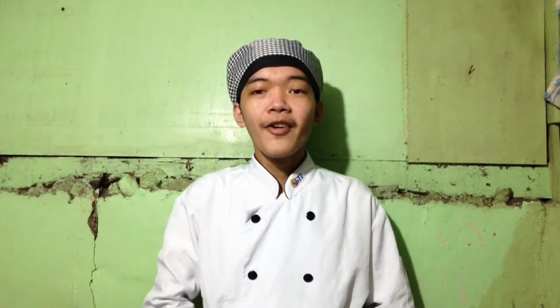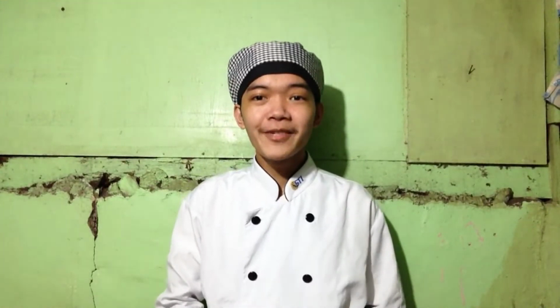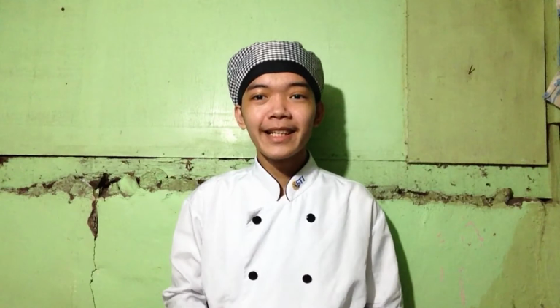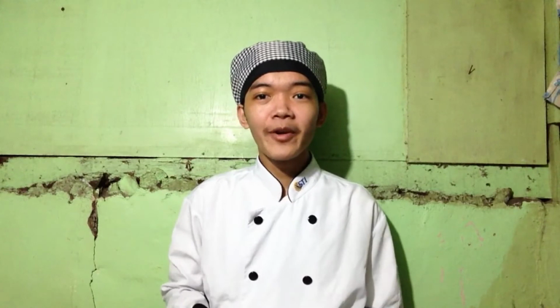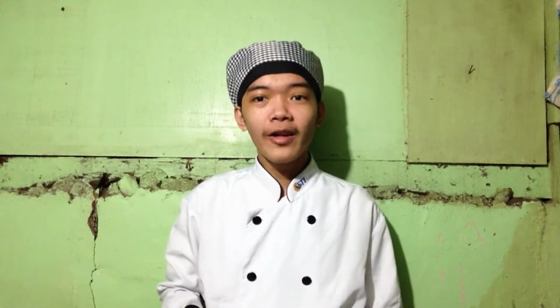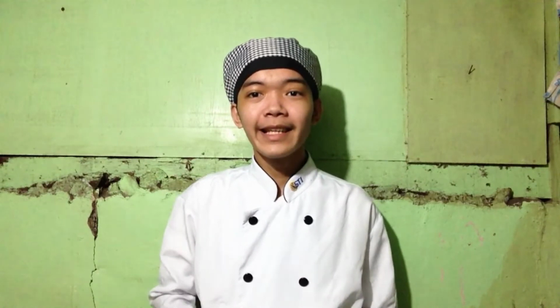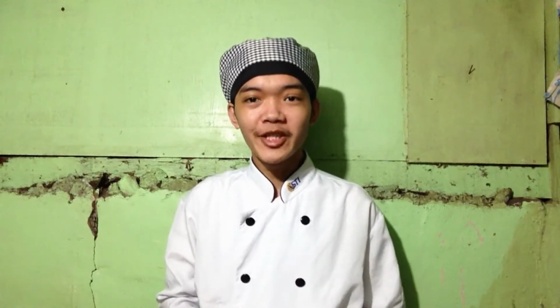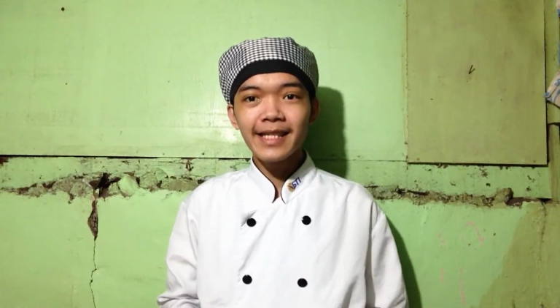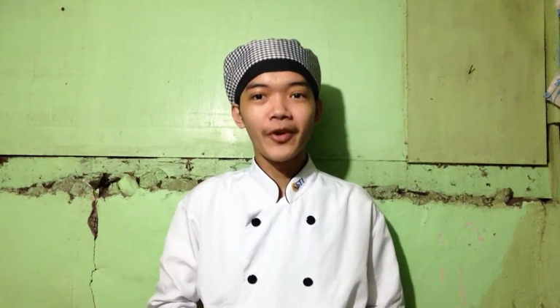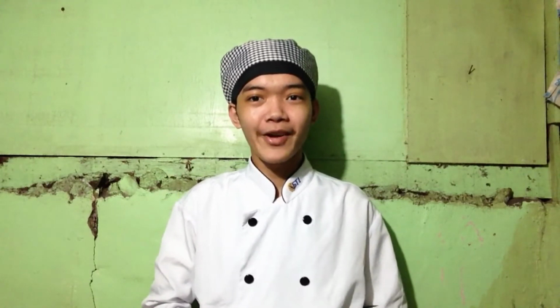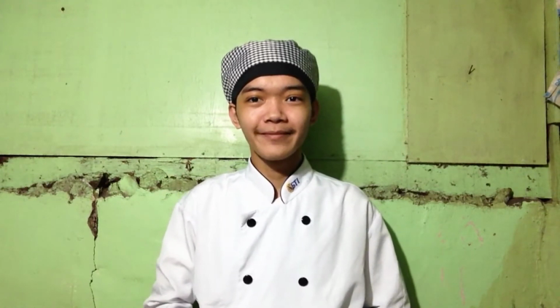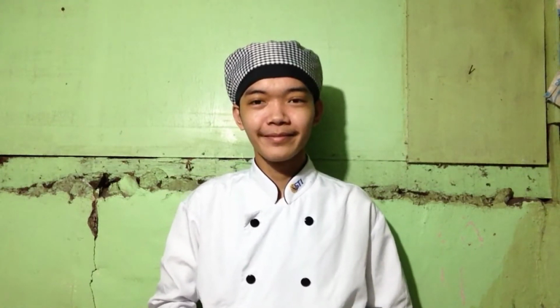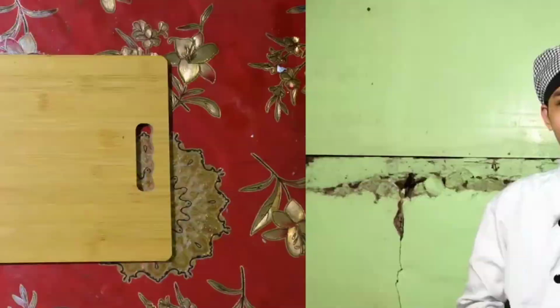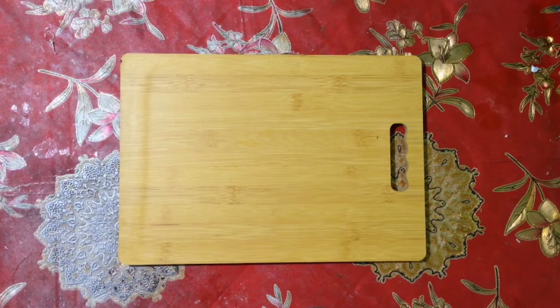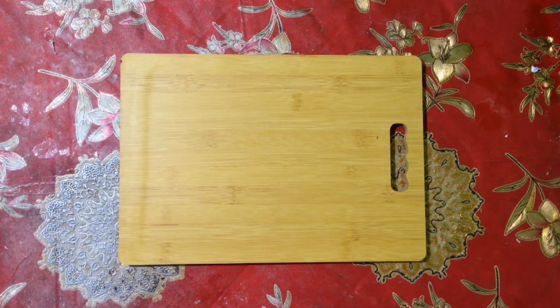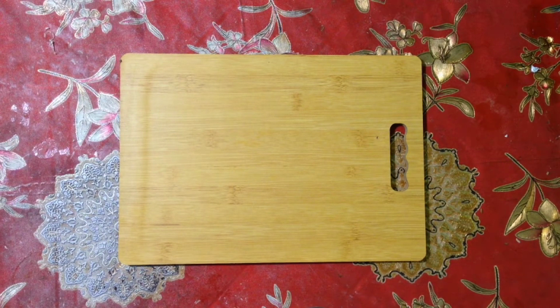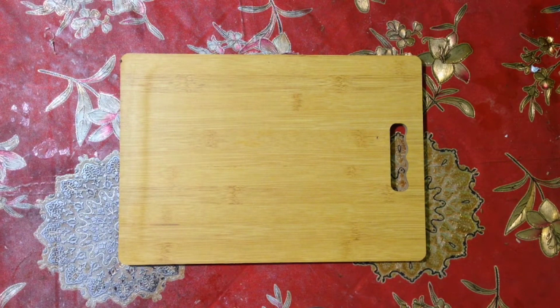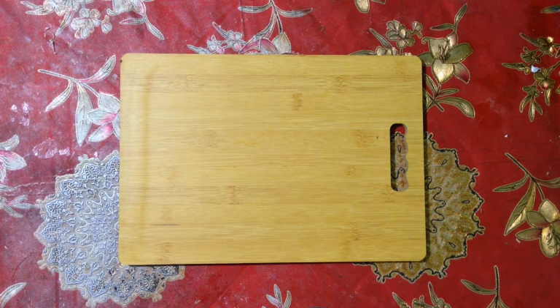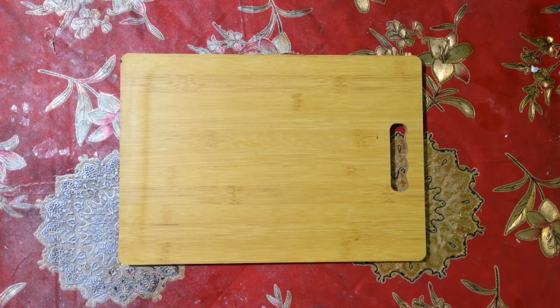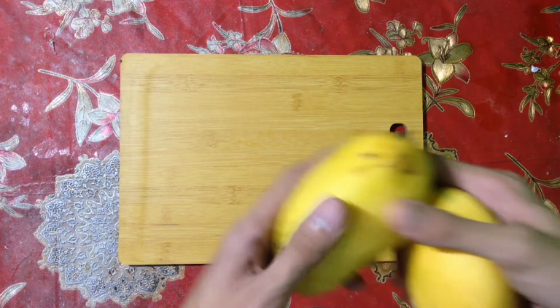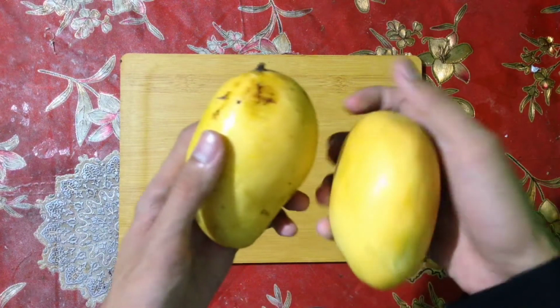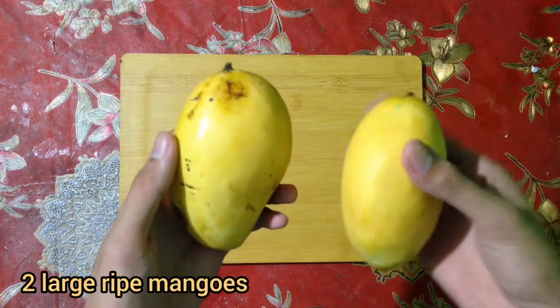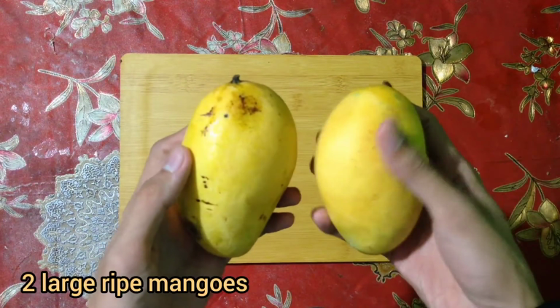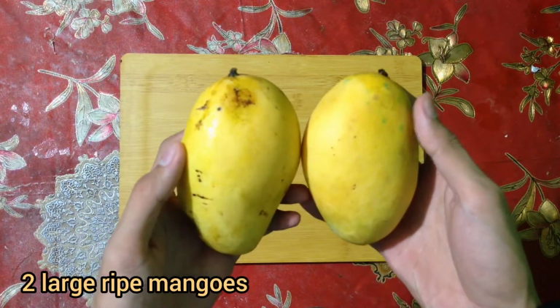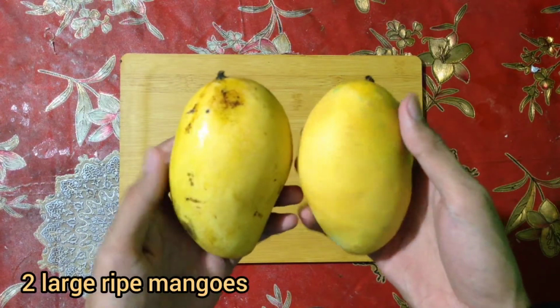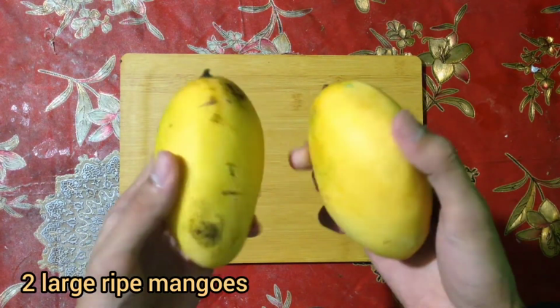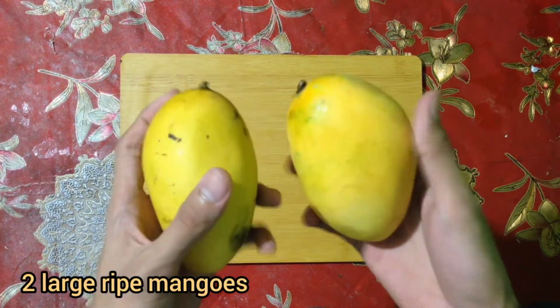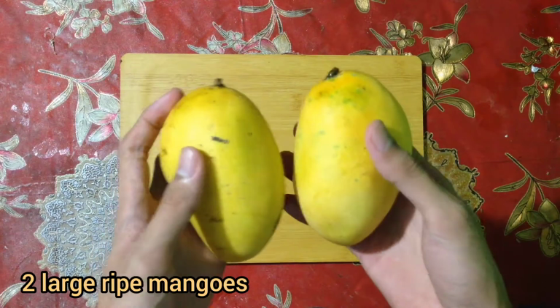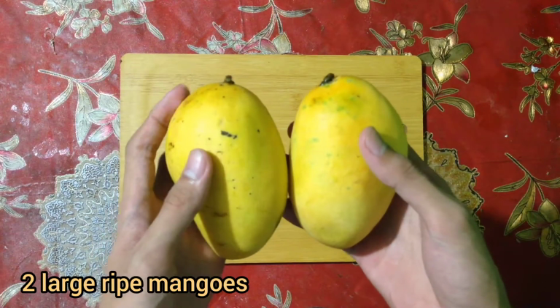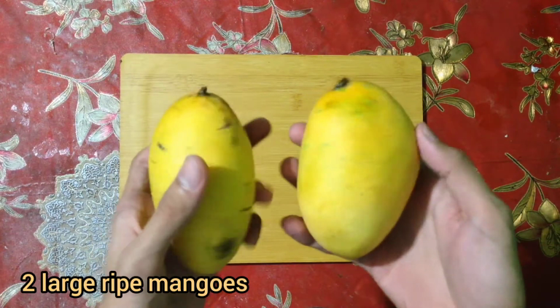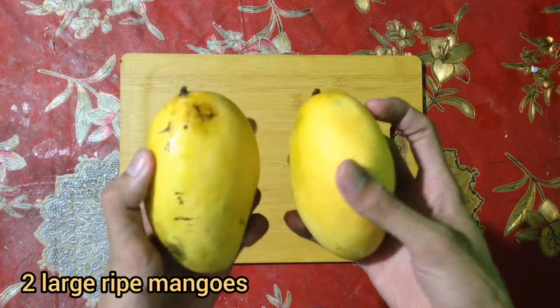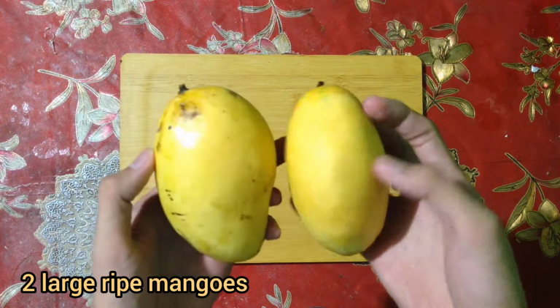First, we need to prepare all the needed ingredients before we start. Here are the ingredients: two large ripe mangoes.